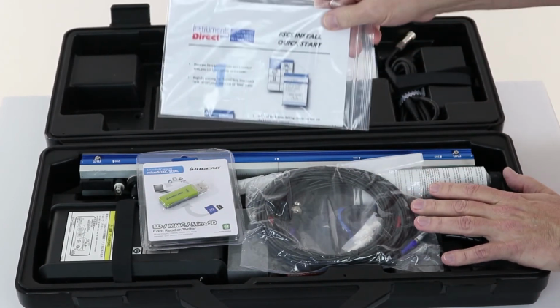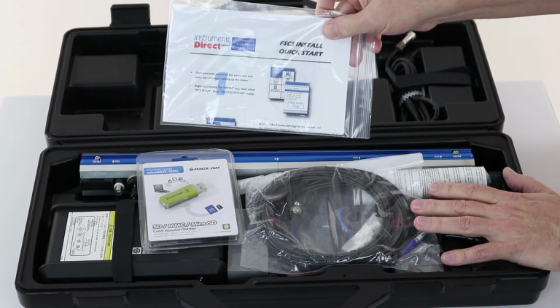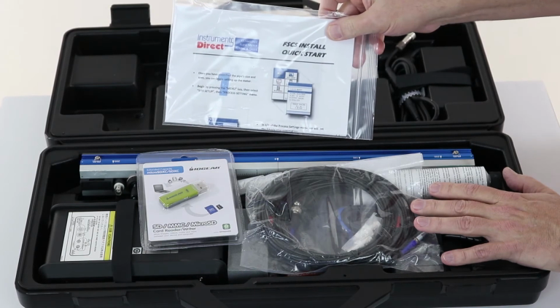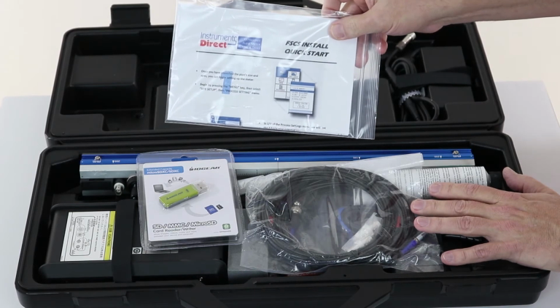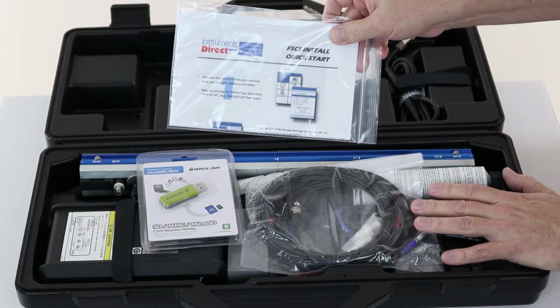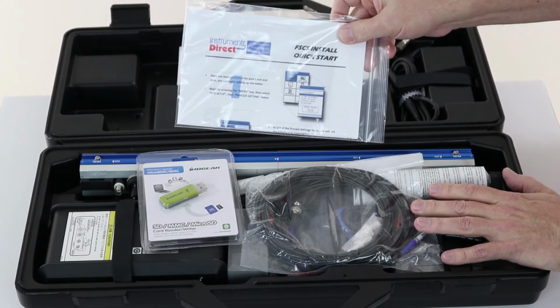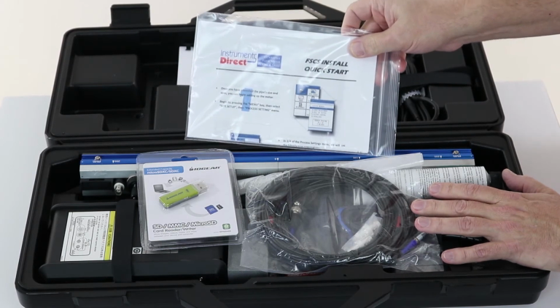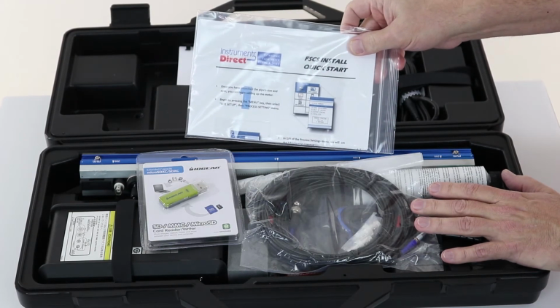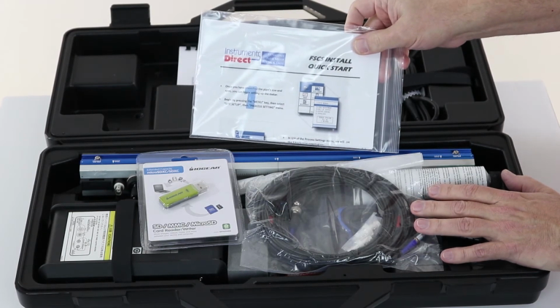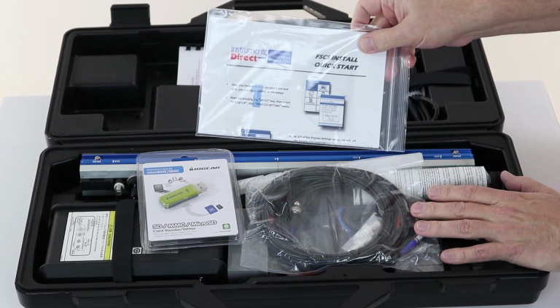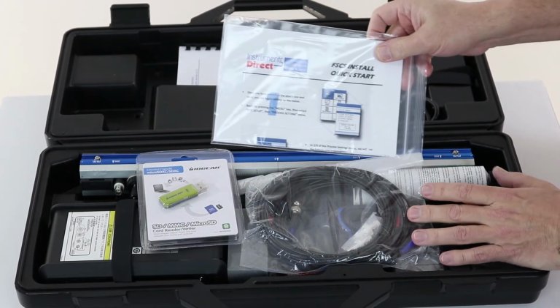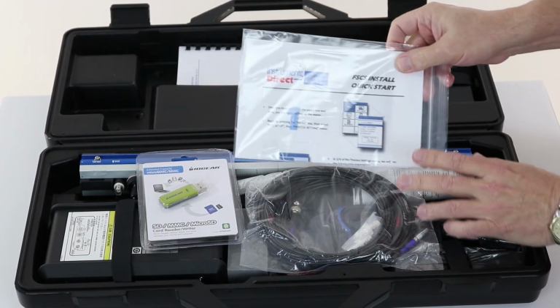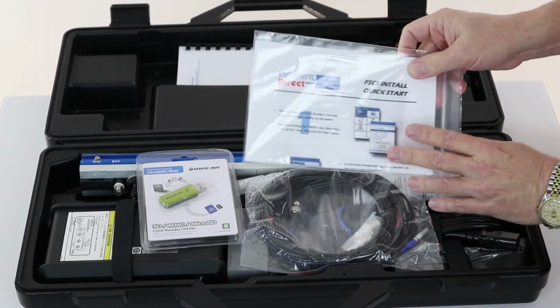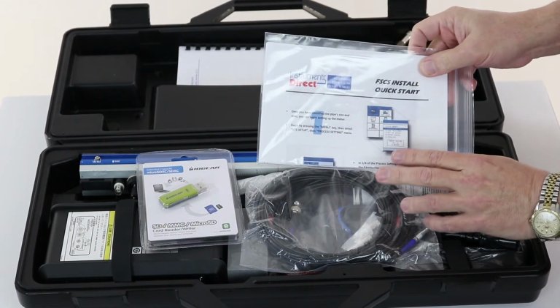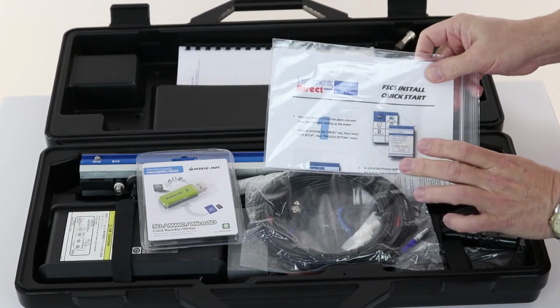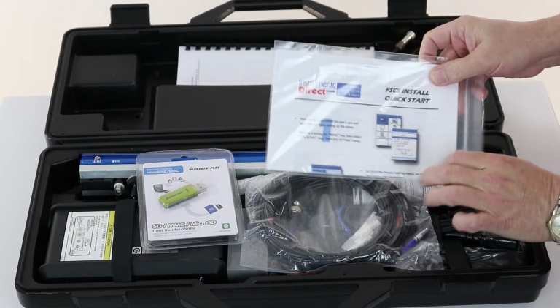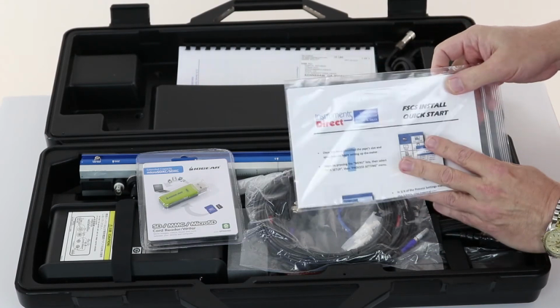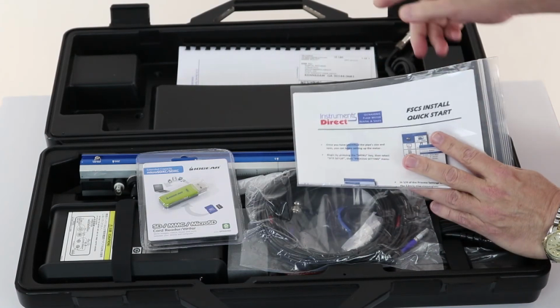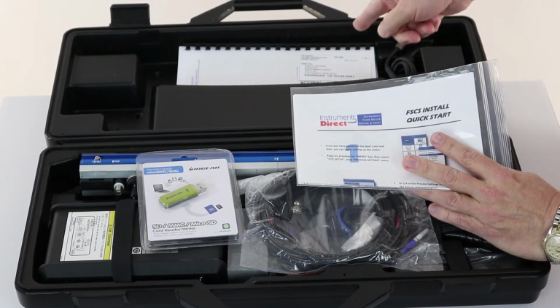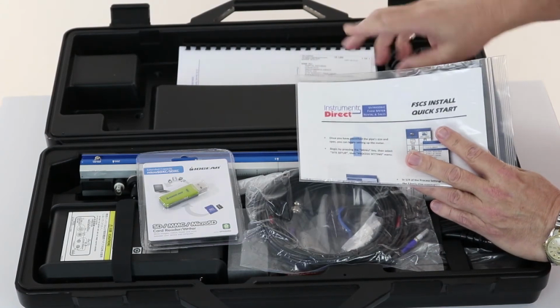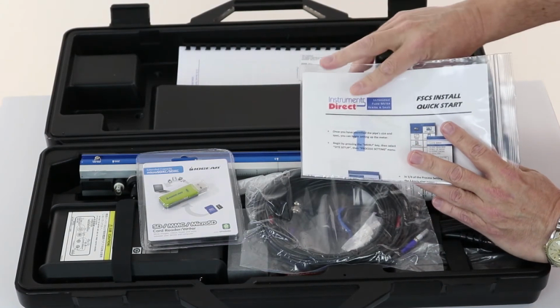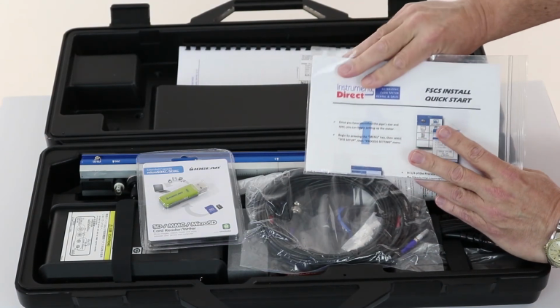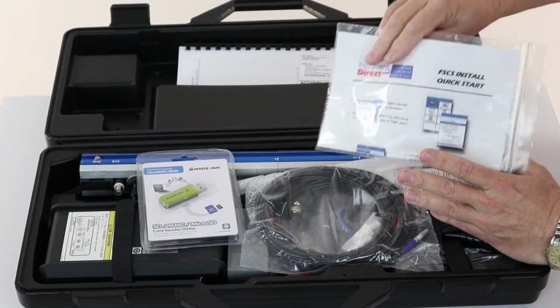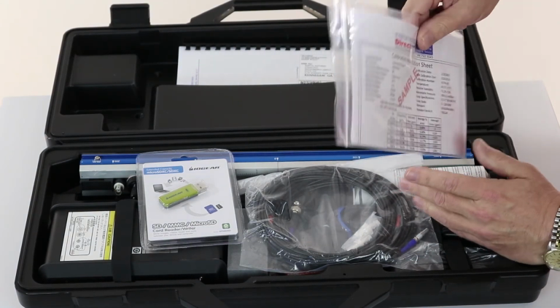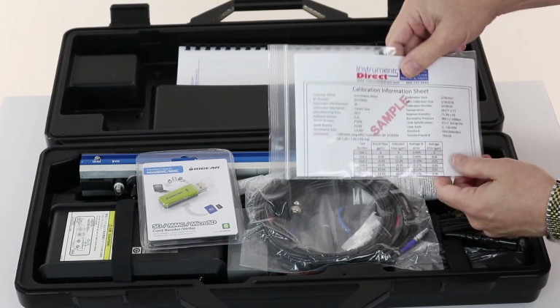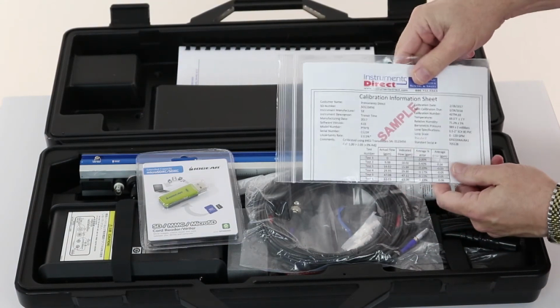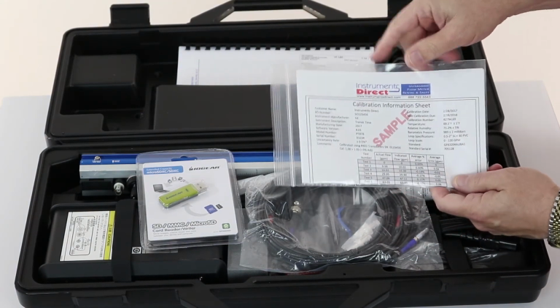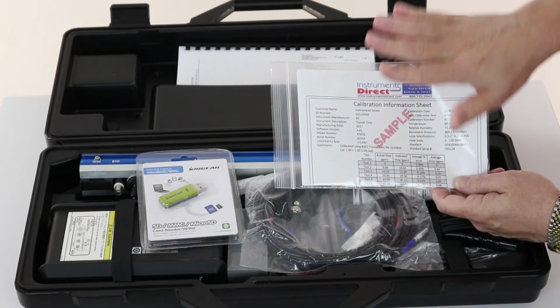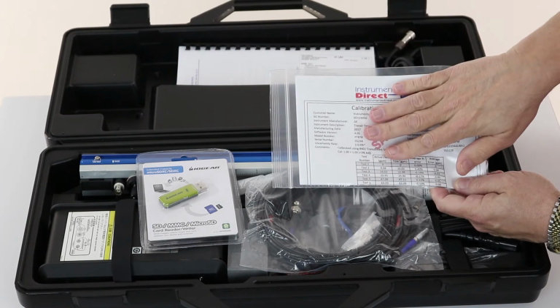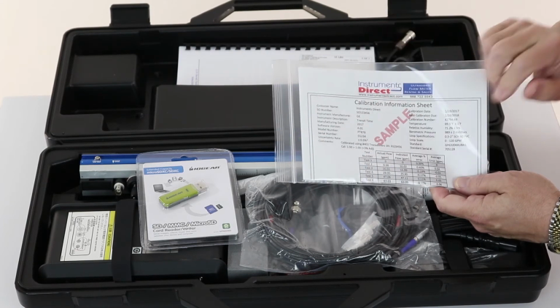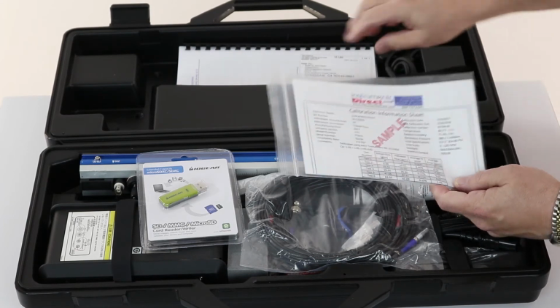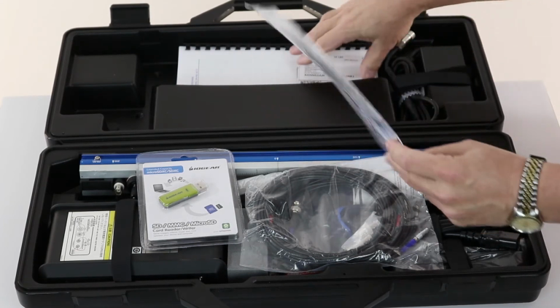Here are the quick starts — just a one-page quick start is all you really need. If you'd like, there's an extended video and the full manuals are in the back there. You also get a calibration certificate.